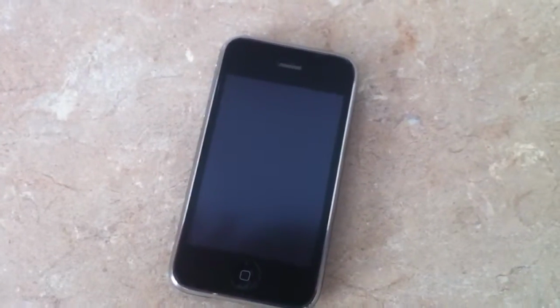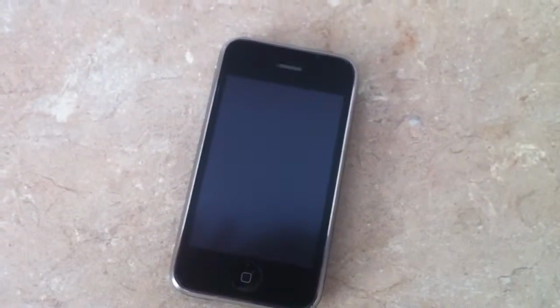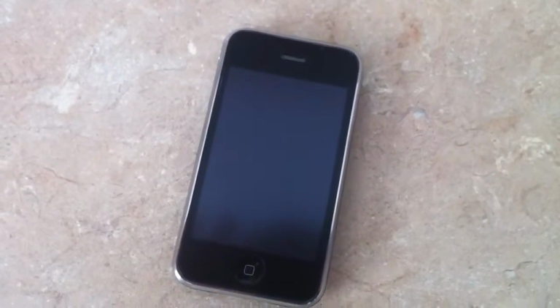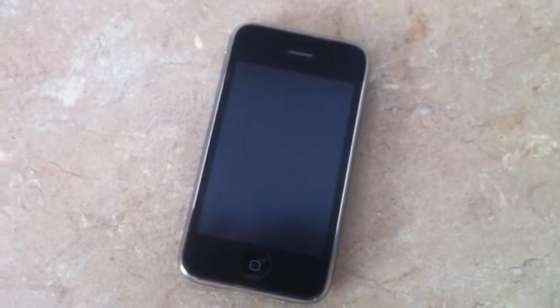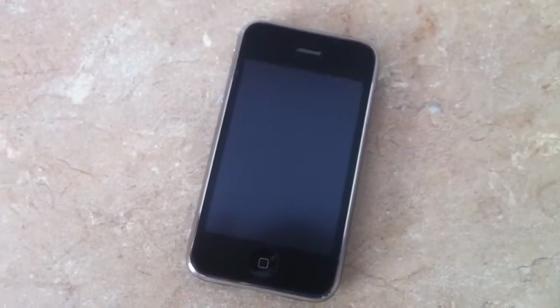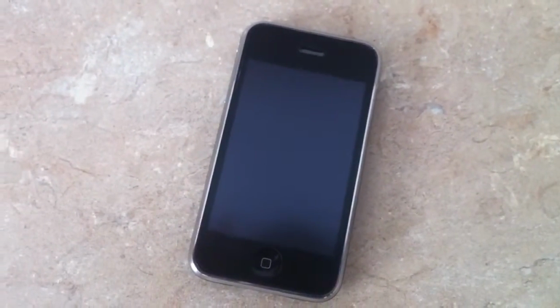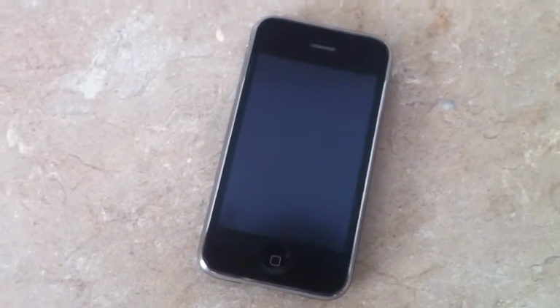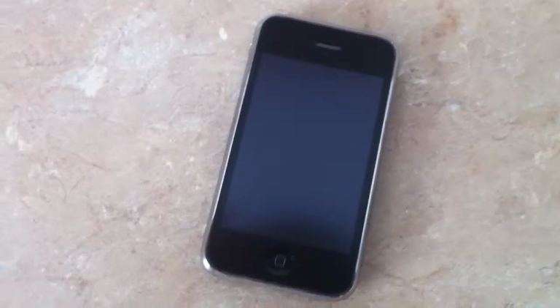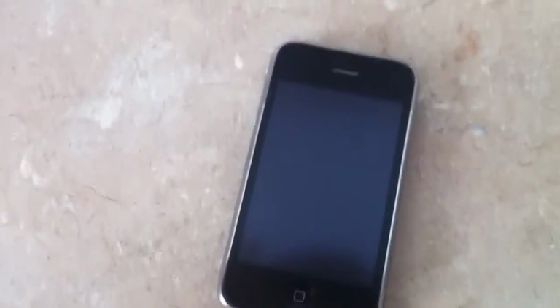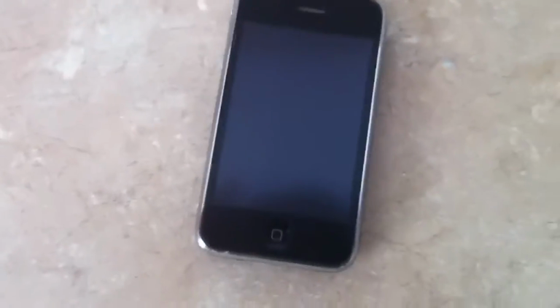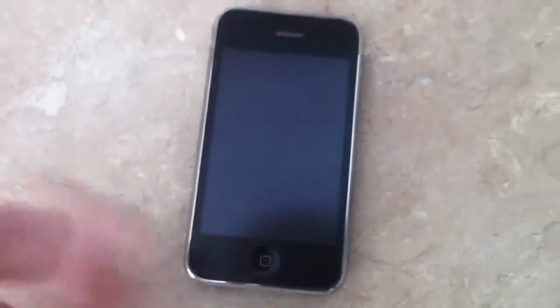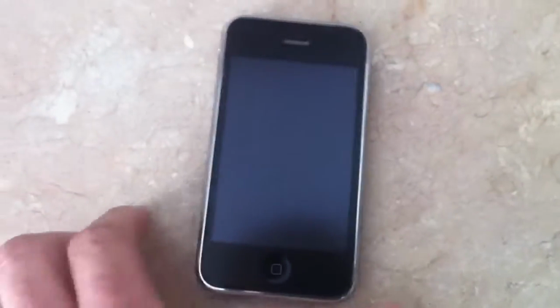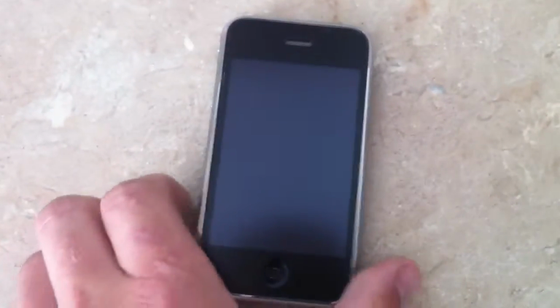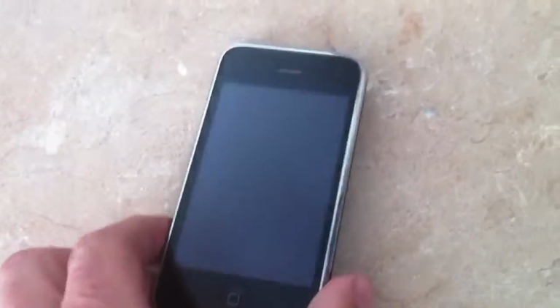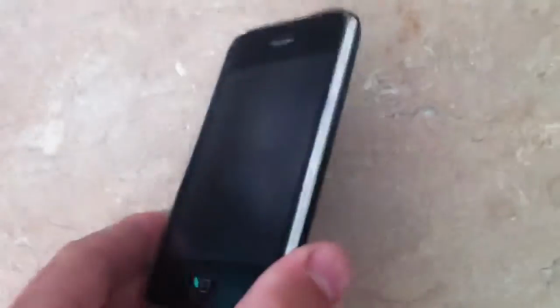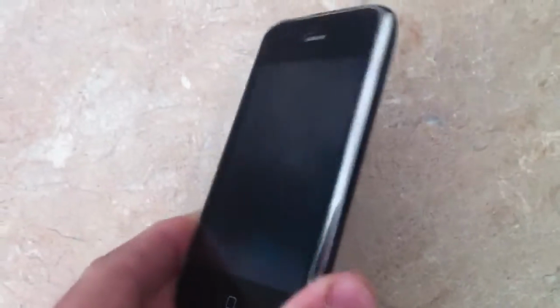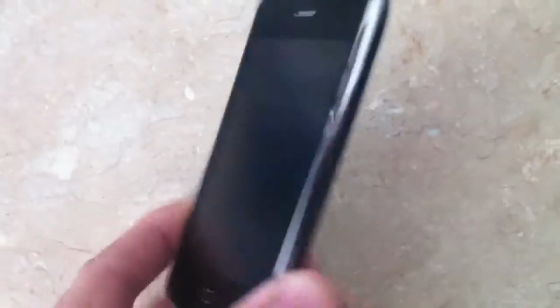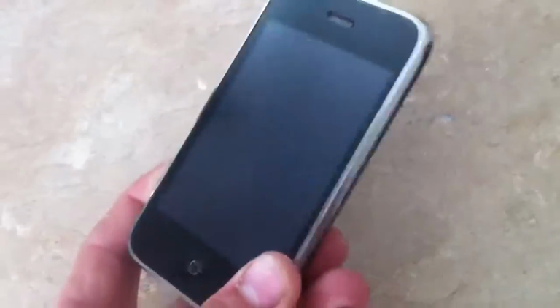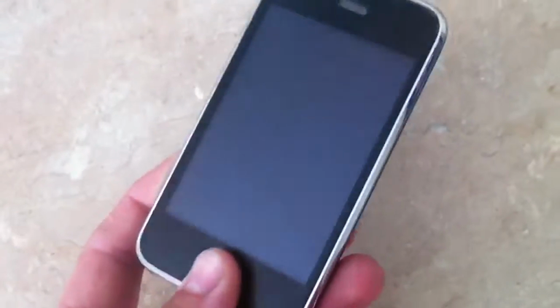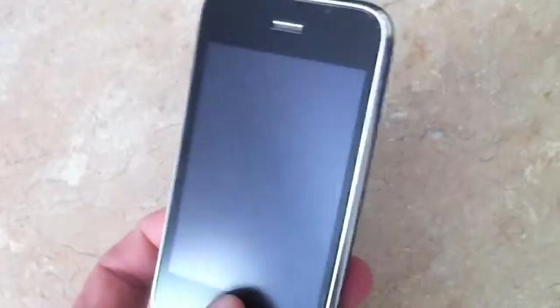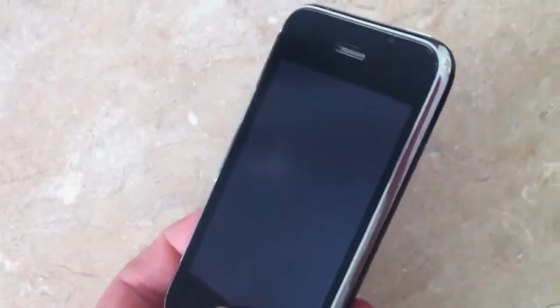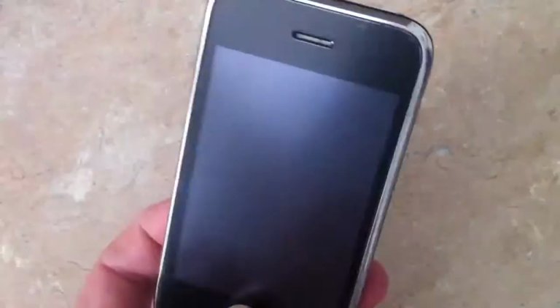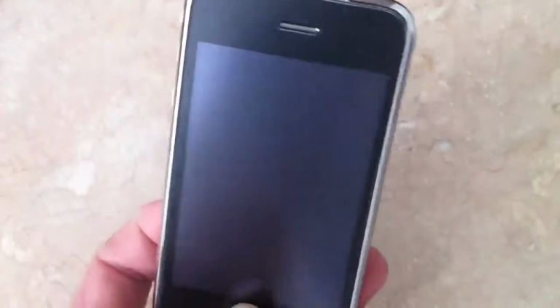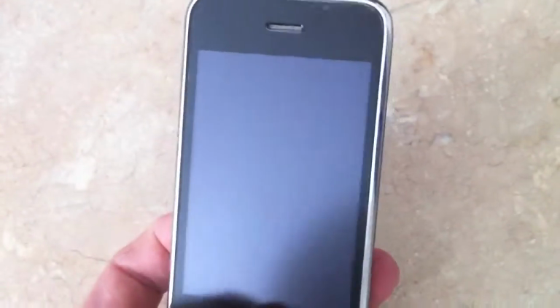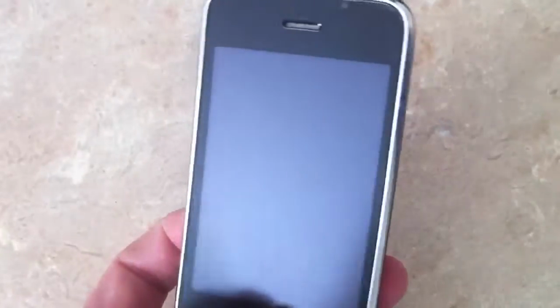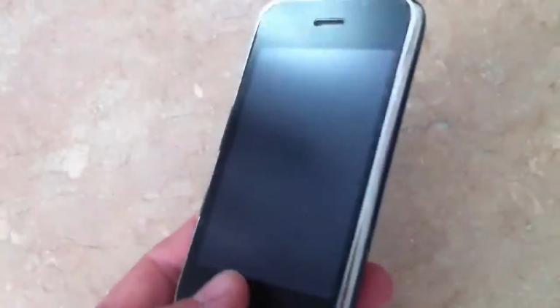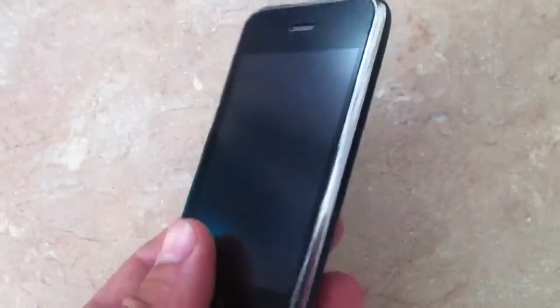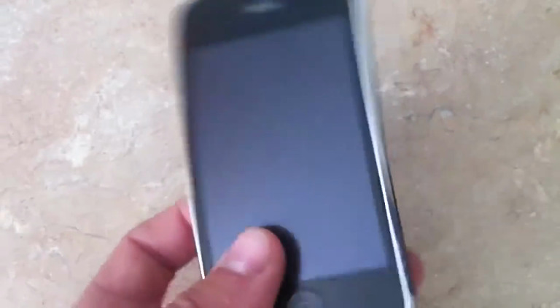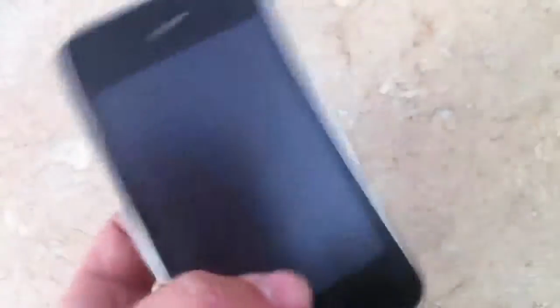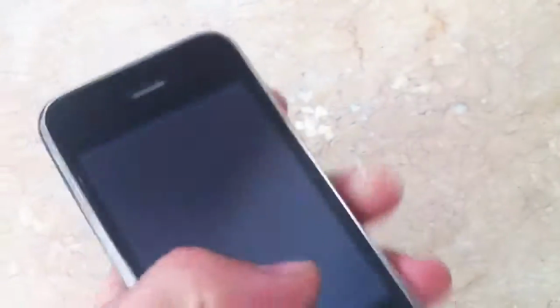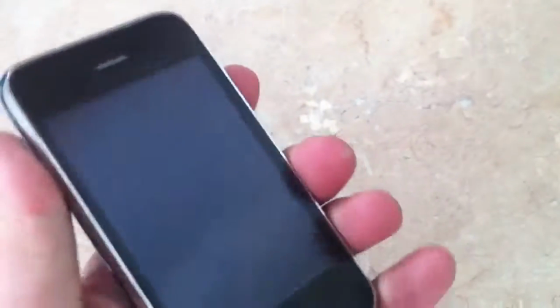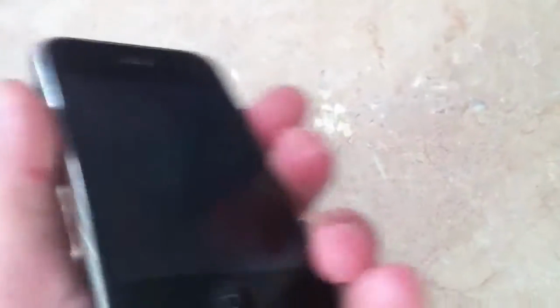We have a used iPhone here. This is a 3G, and it's the 8GB version. Everything is pretty much in perfect shape on it. The screen has a screen protector on it — we'll just leave it on there. It's never been off, so underneath it's perfect.